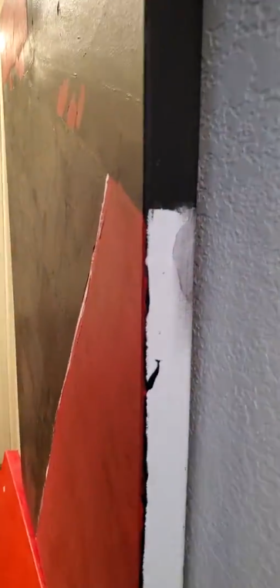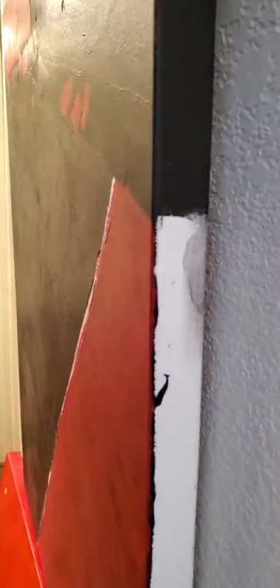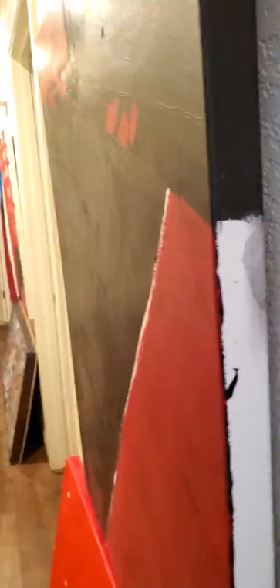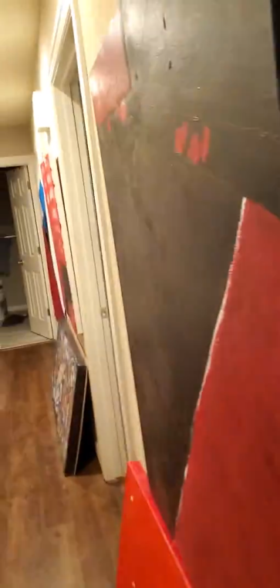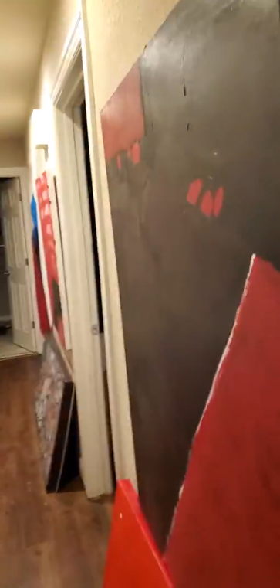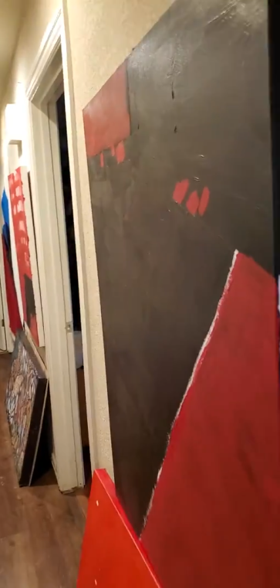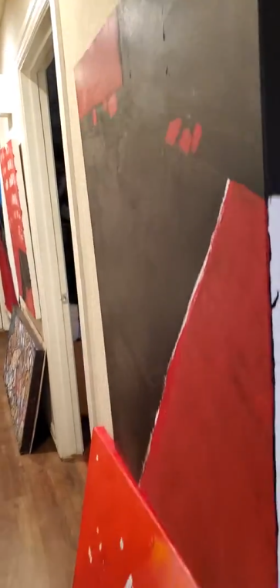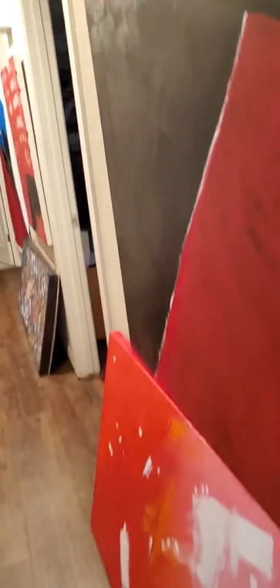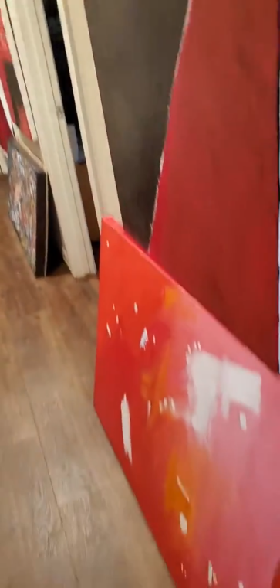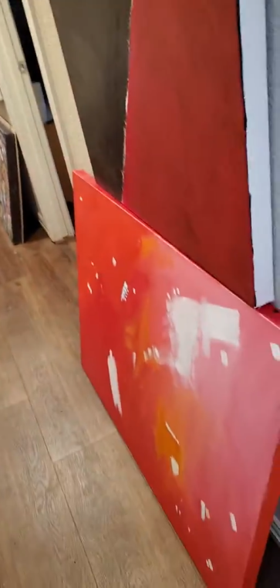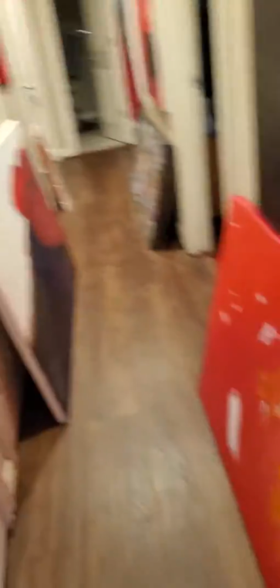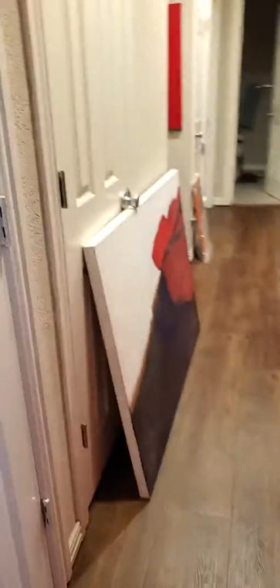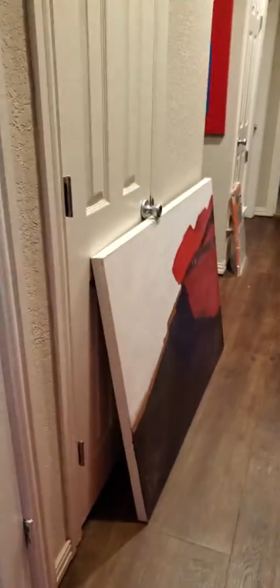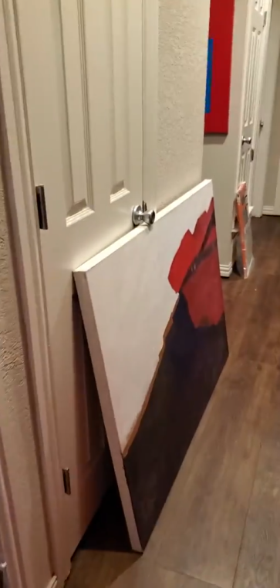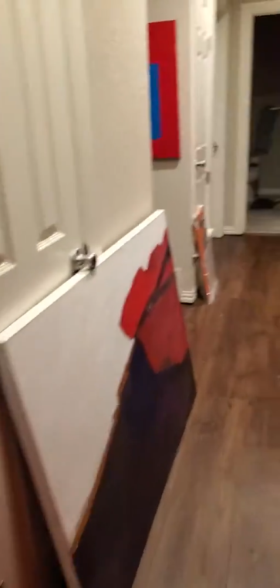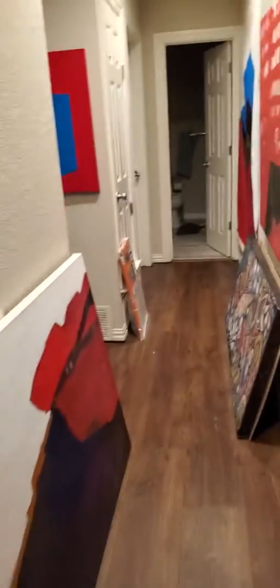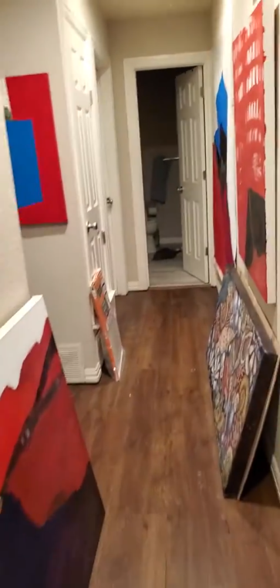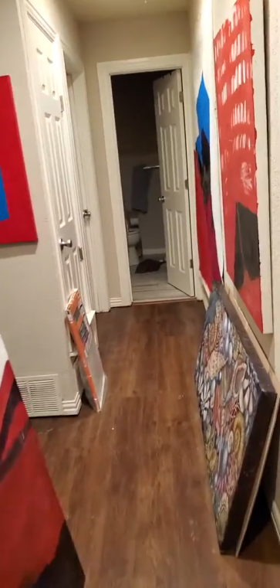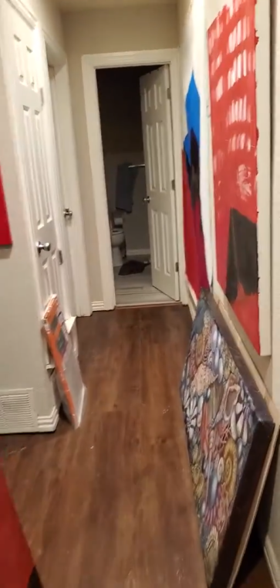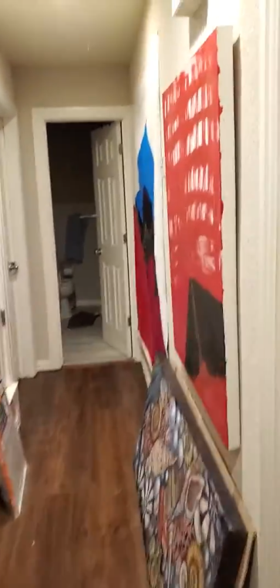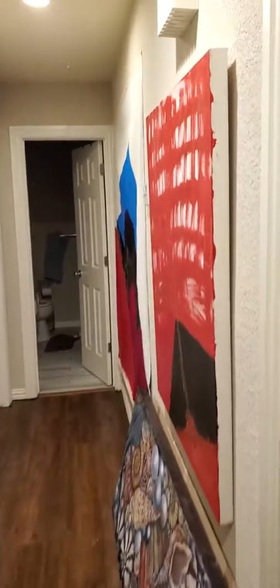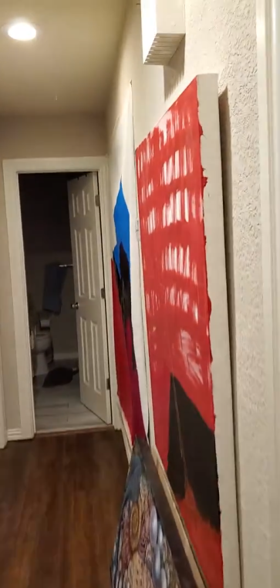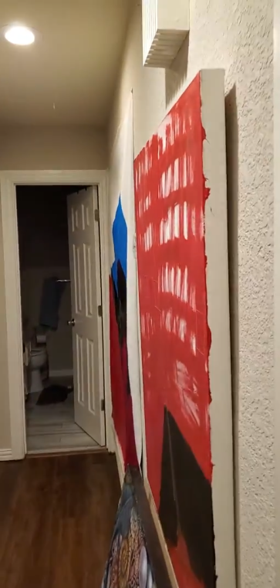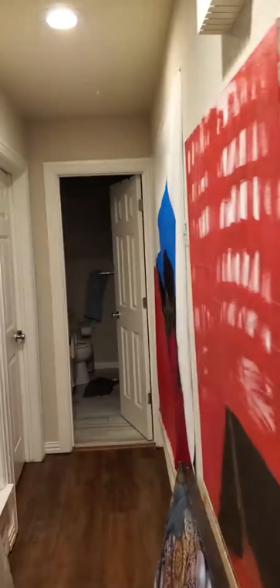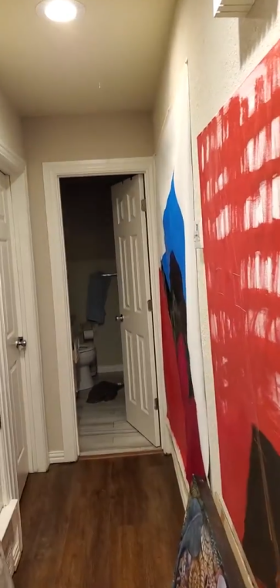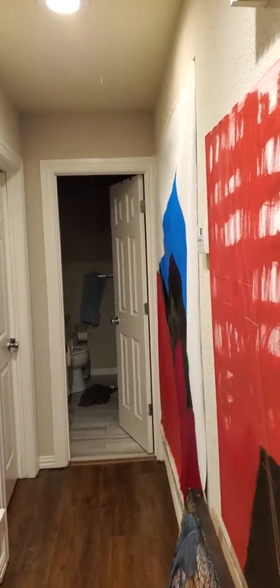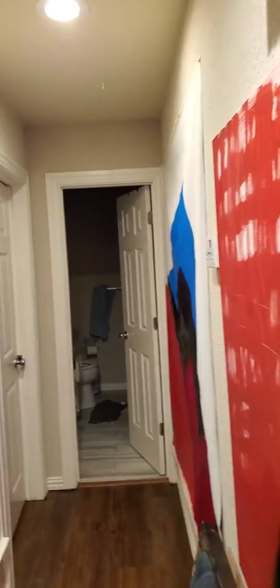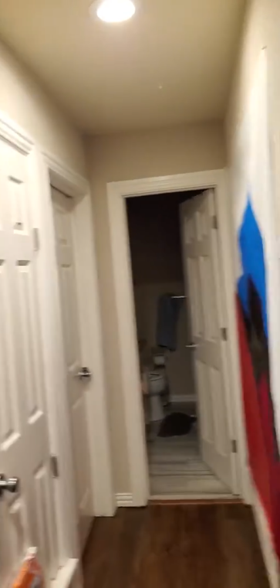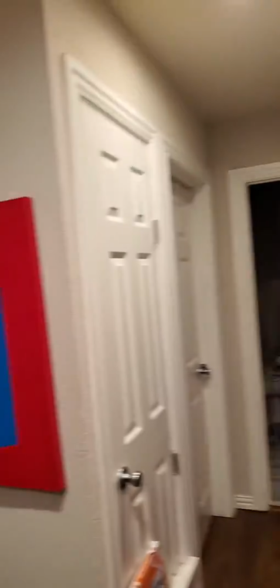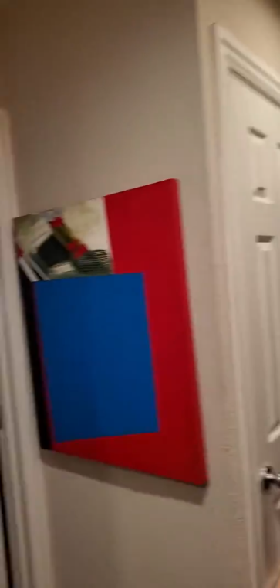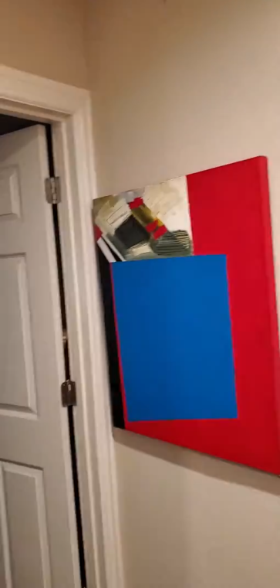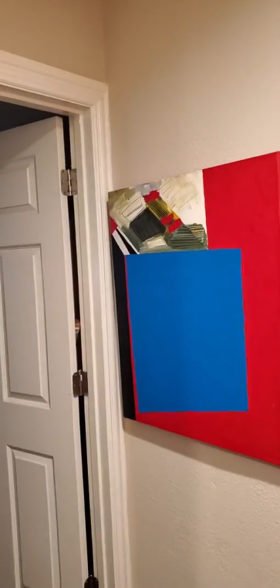Artwork in the hallway — yes, in the hallway. That's what I'm working on. That's a six-footer down there.